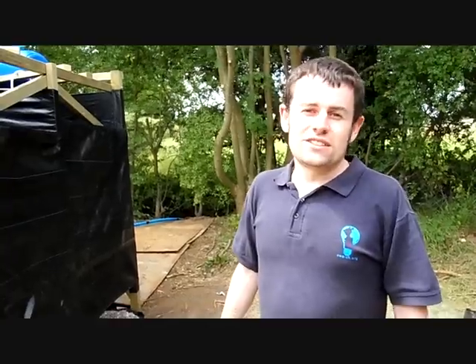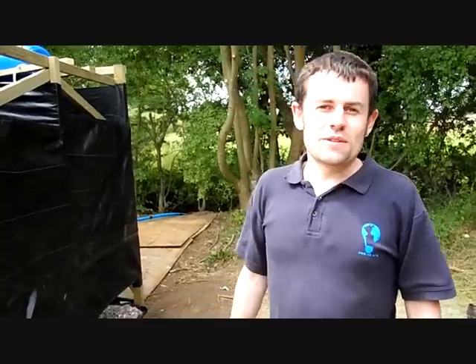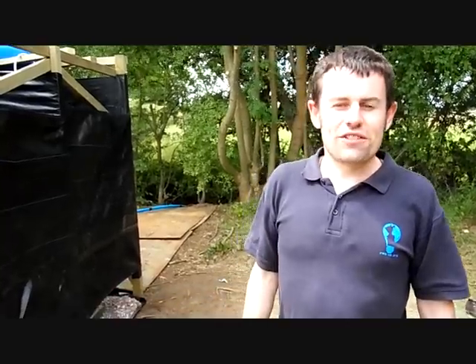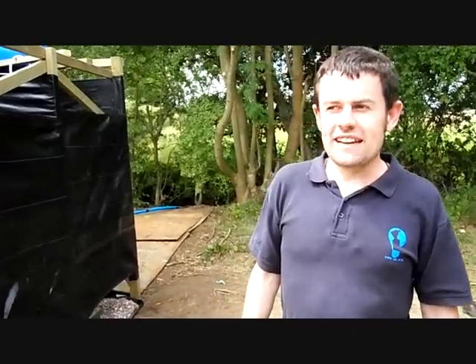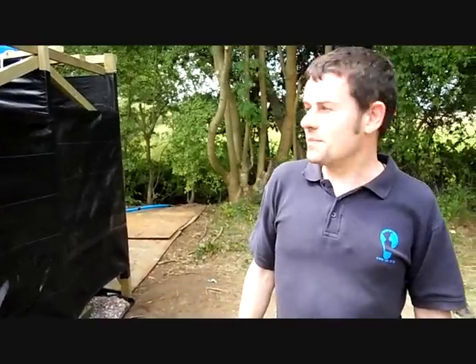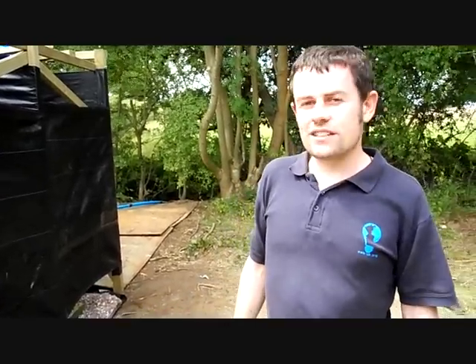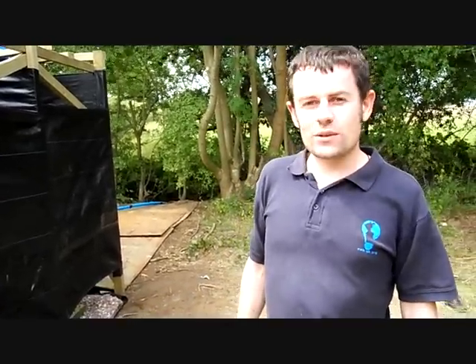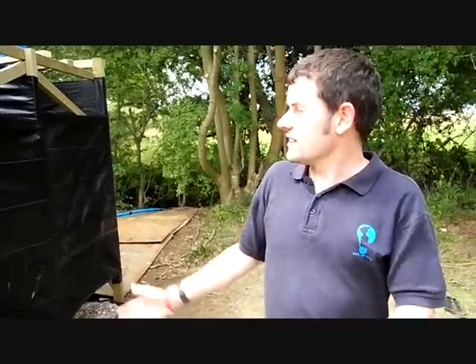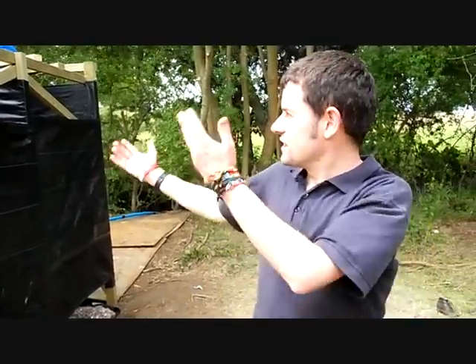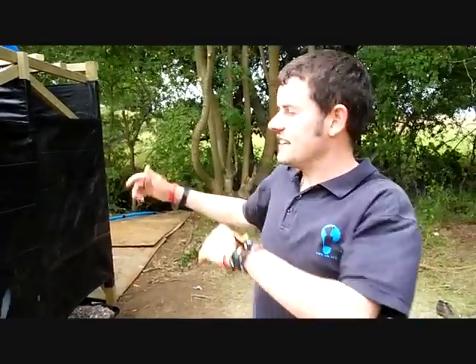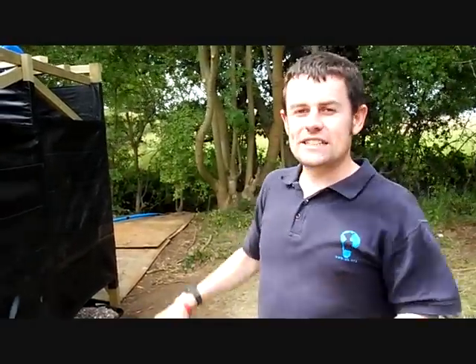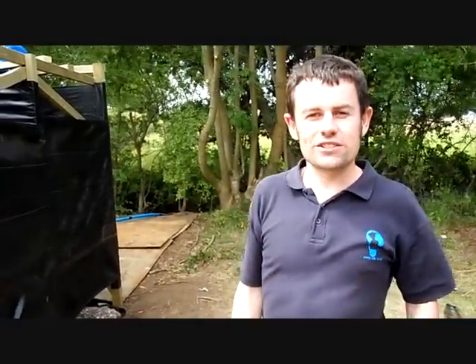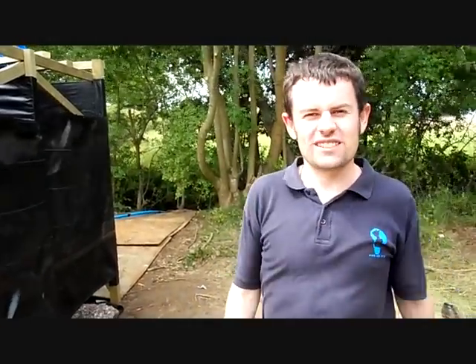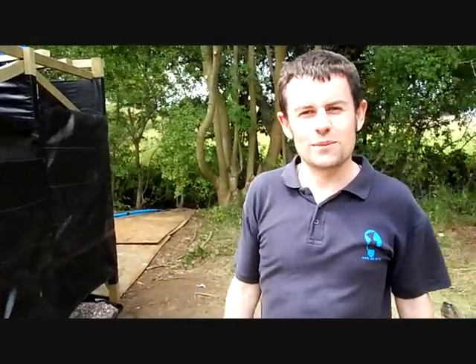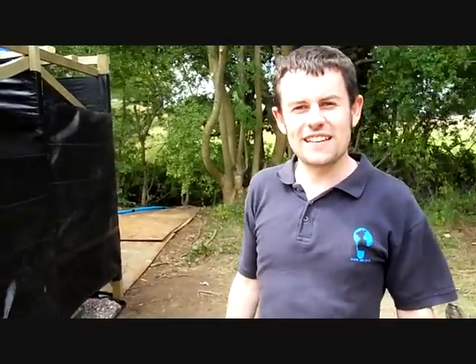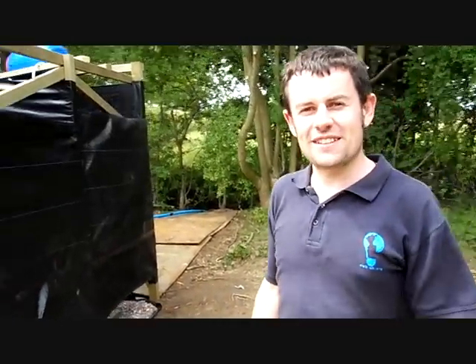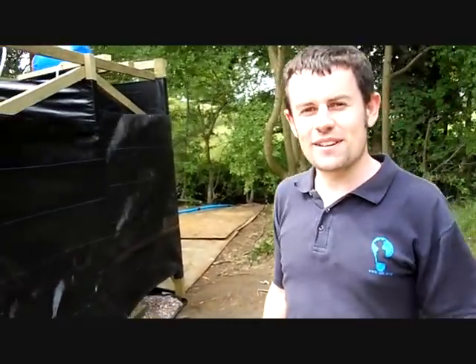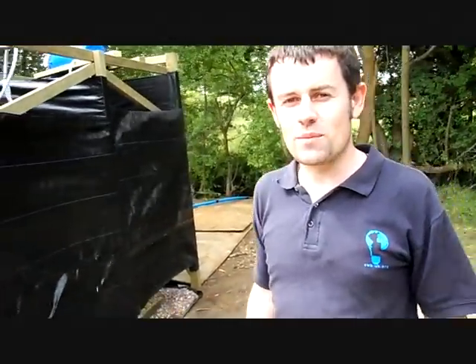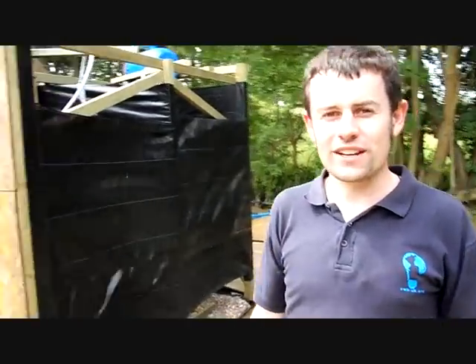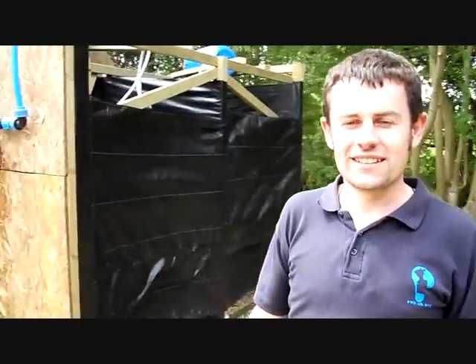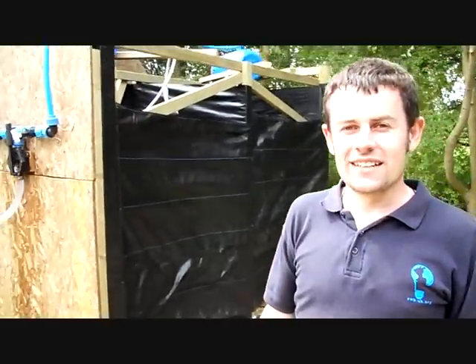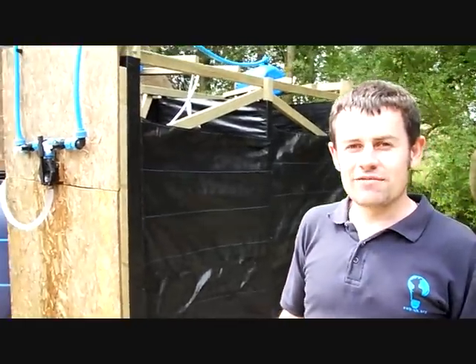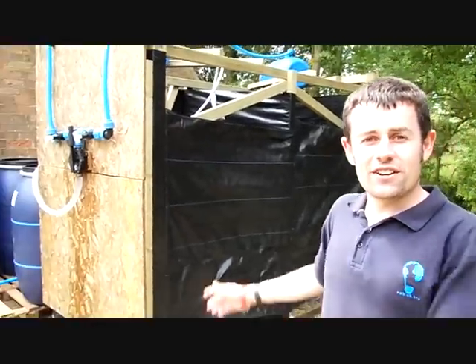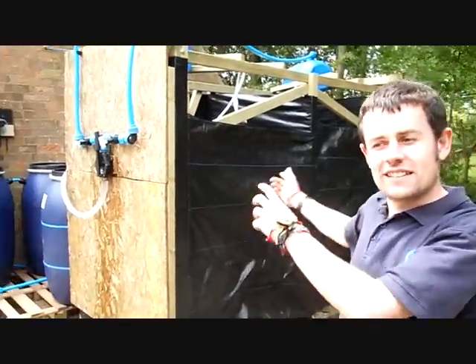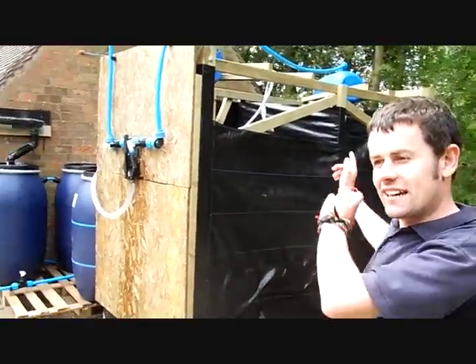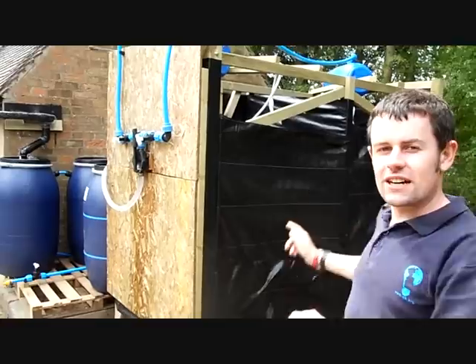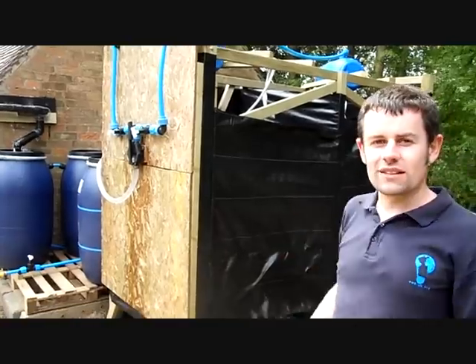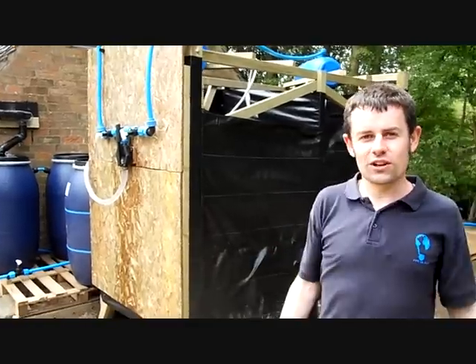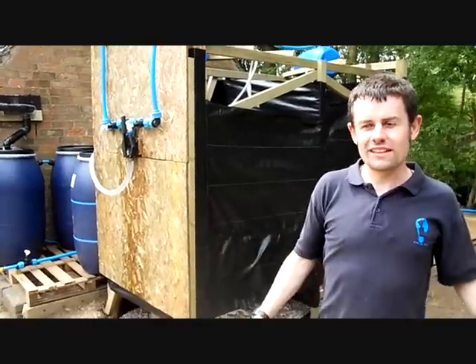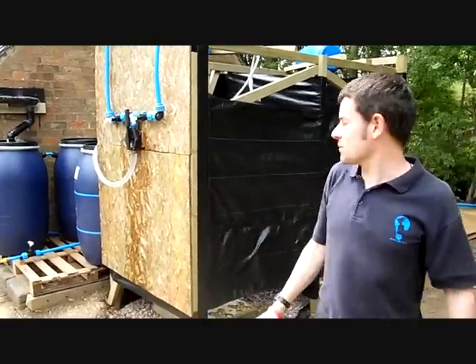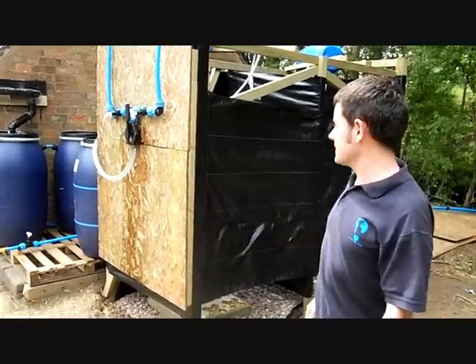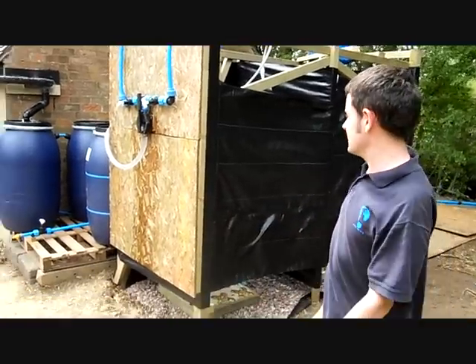We've just had three days of building the showers, as you can see, here's the results. We've tested them, they work. Ray got inside, had a shower, got clean — absolutely fantastic.